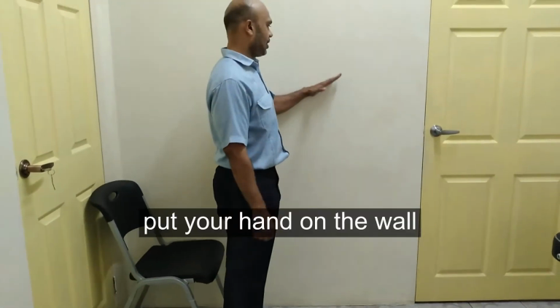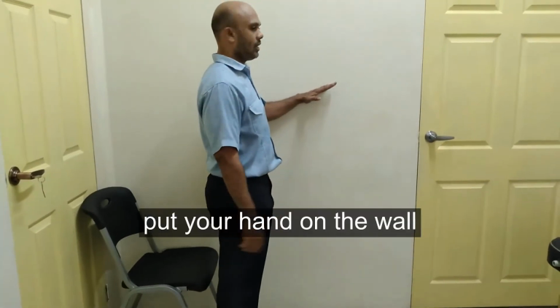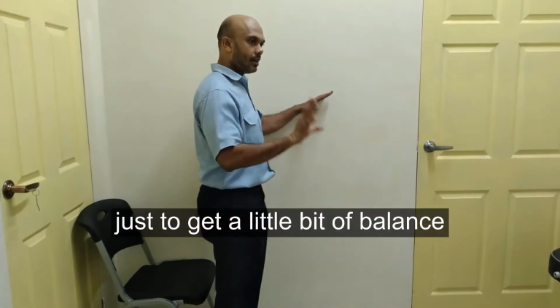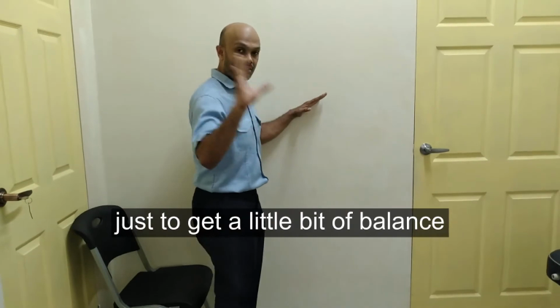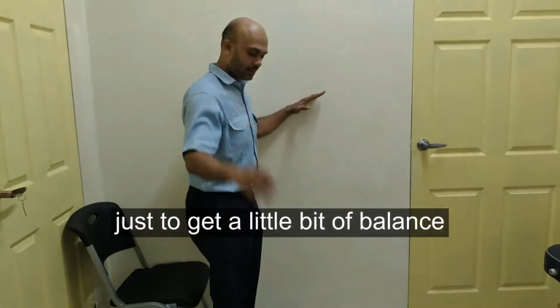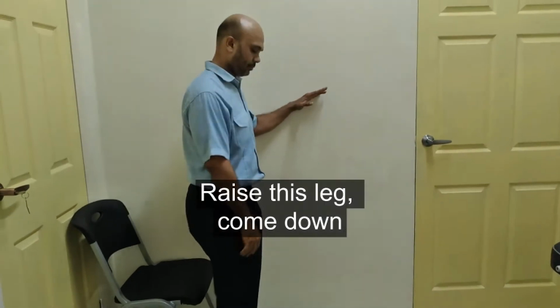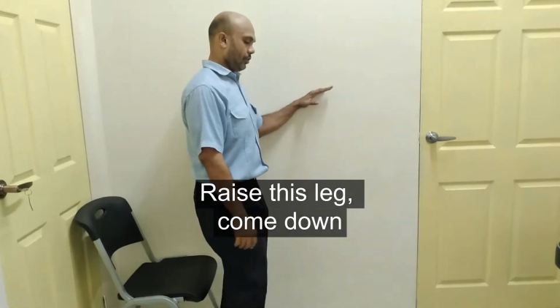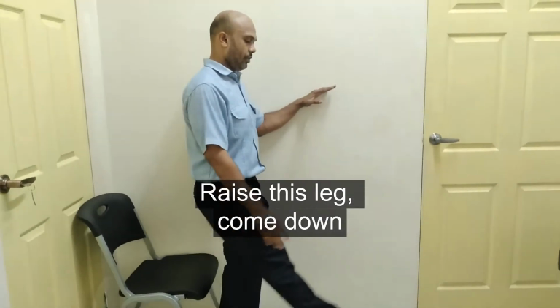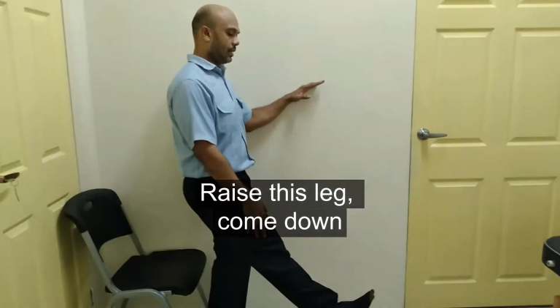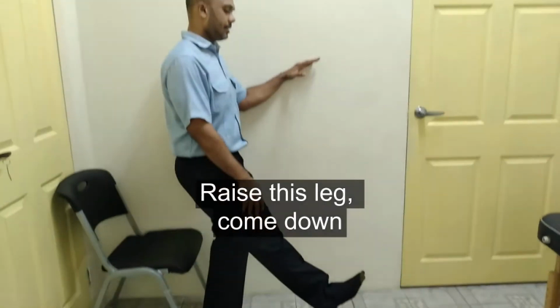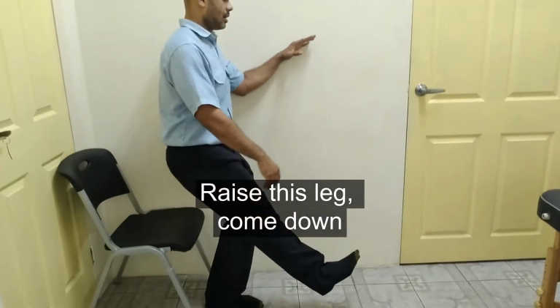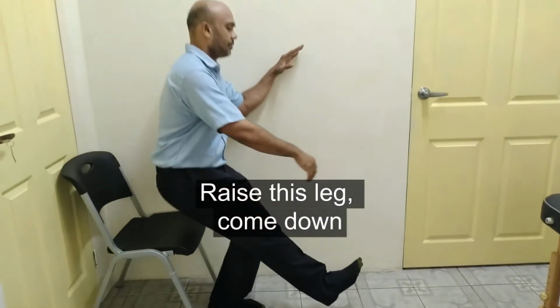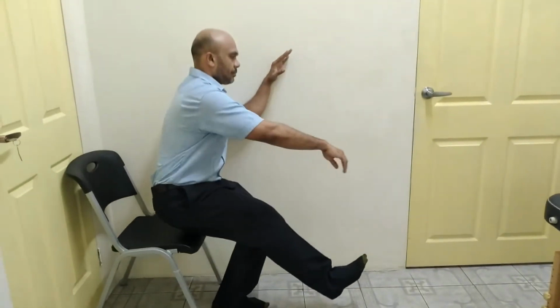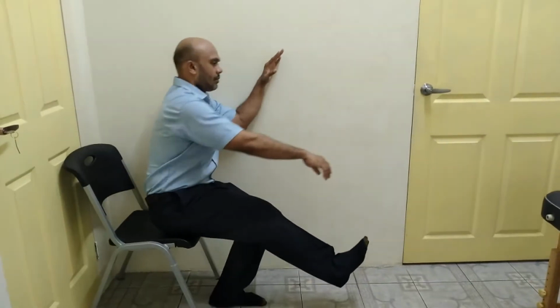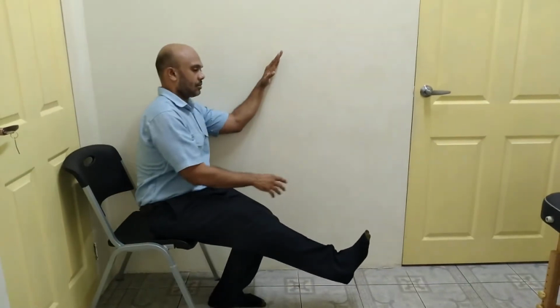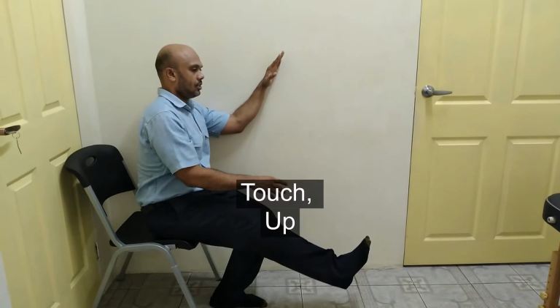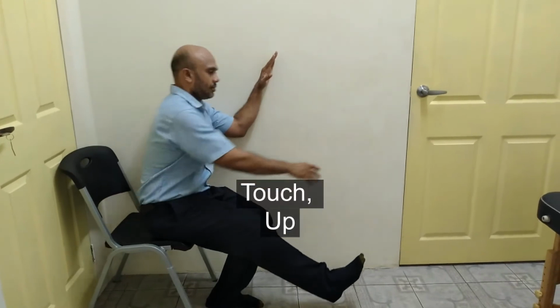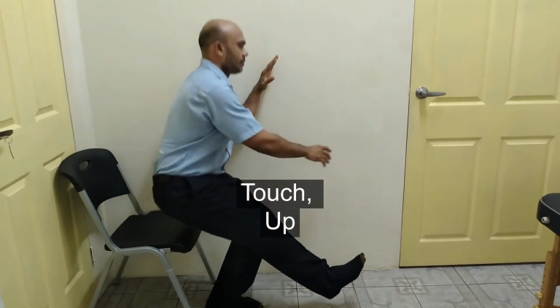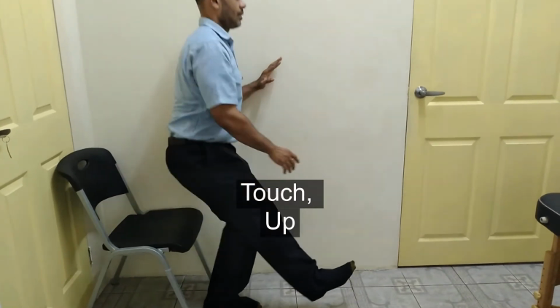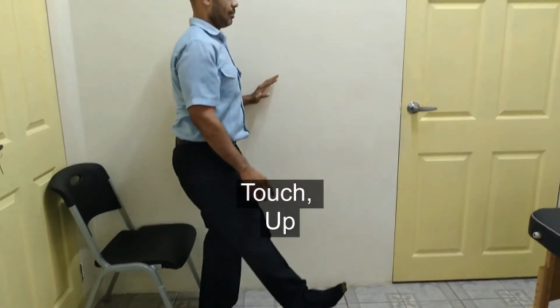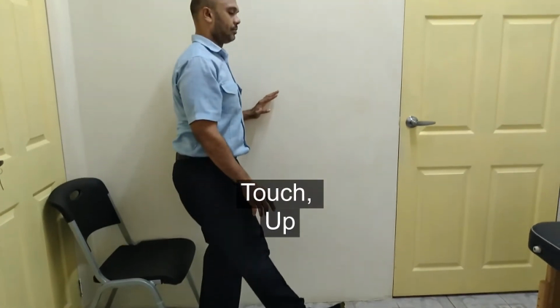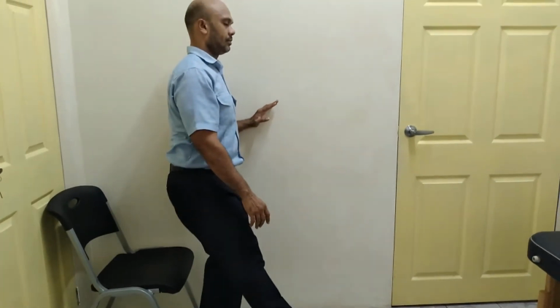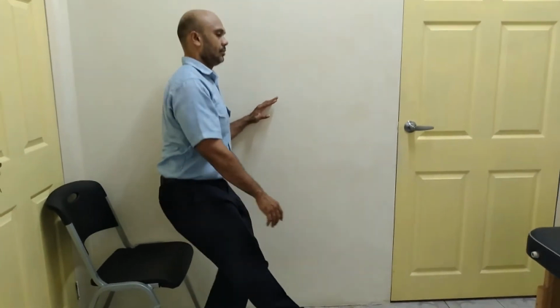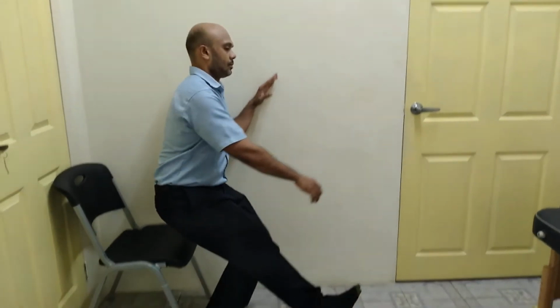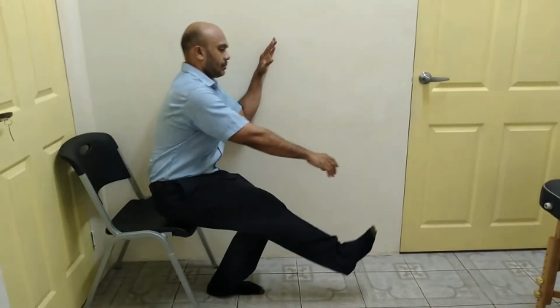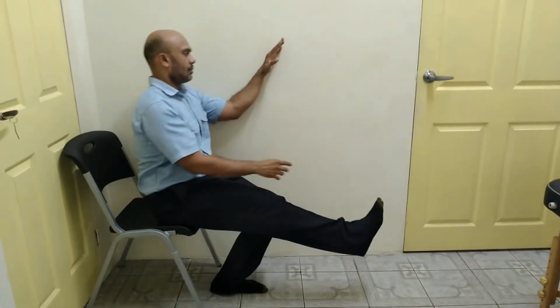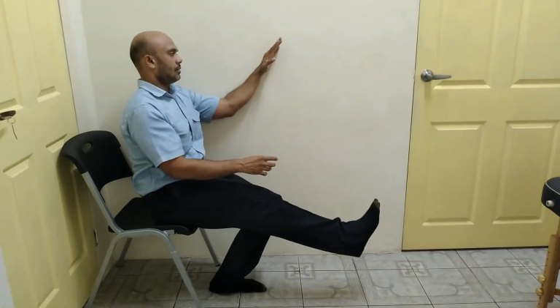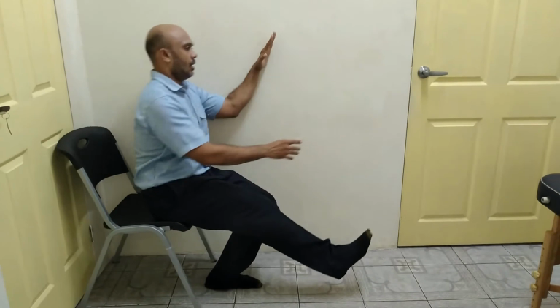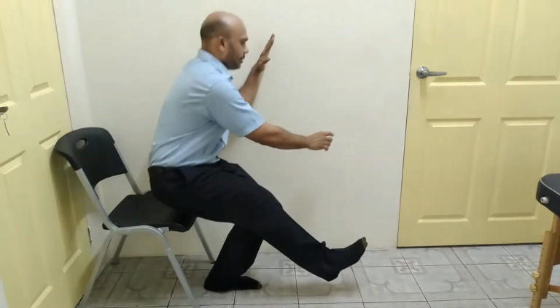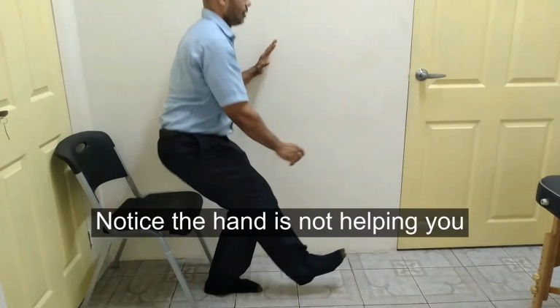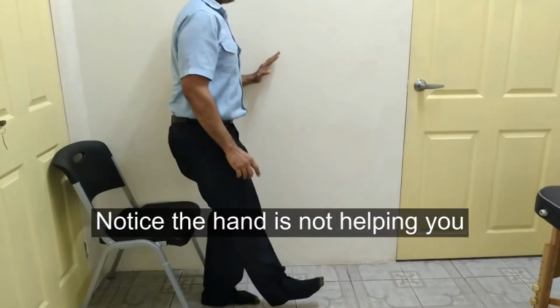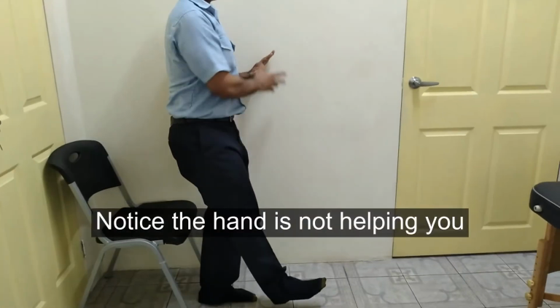Put your hand on the wall to get a little bit of balance. Raise your next leg, come down, touch, and up. So this is your hand's method.